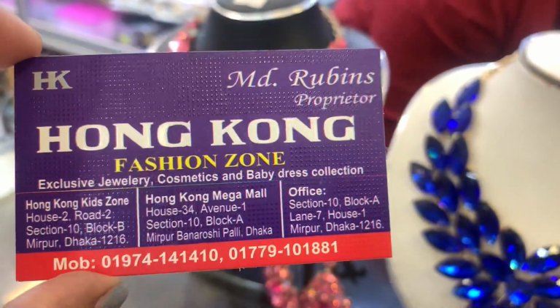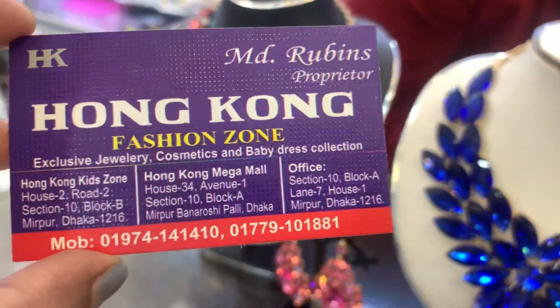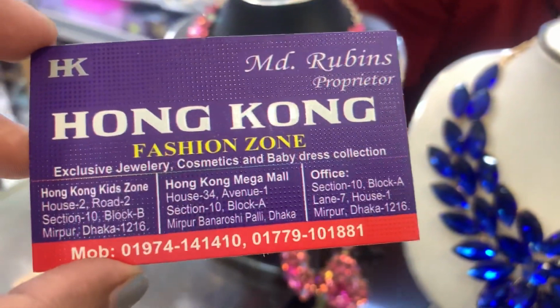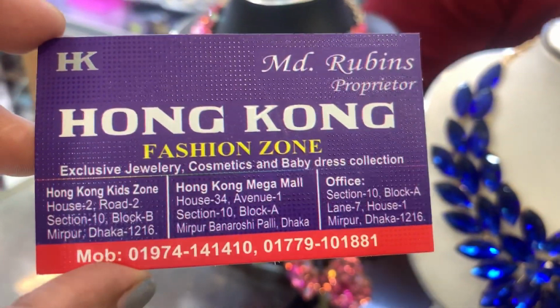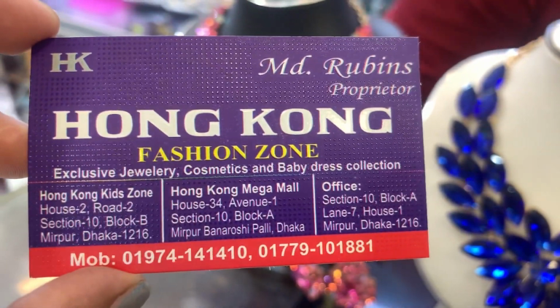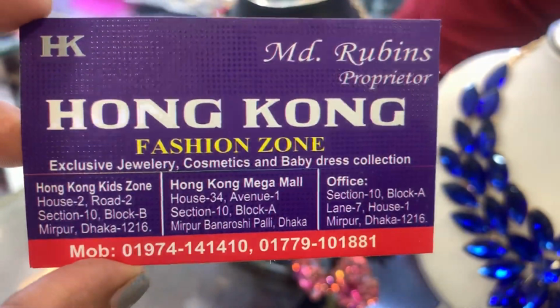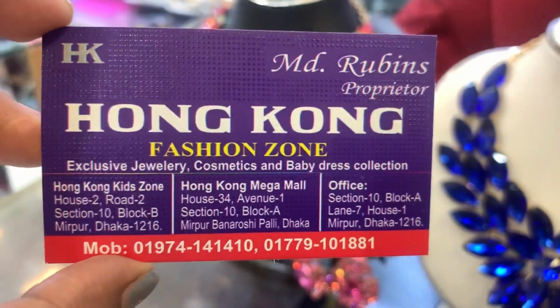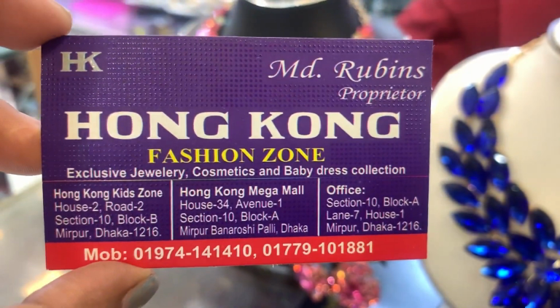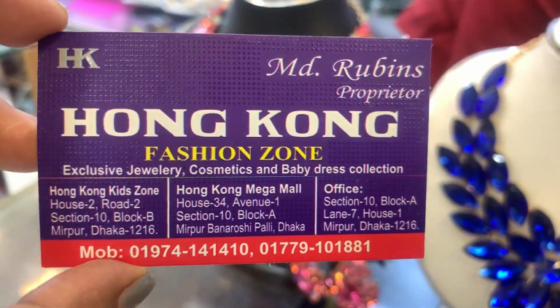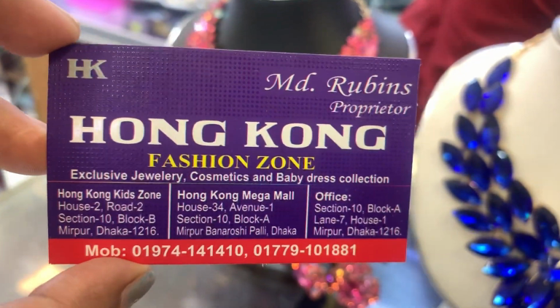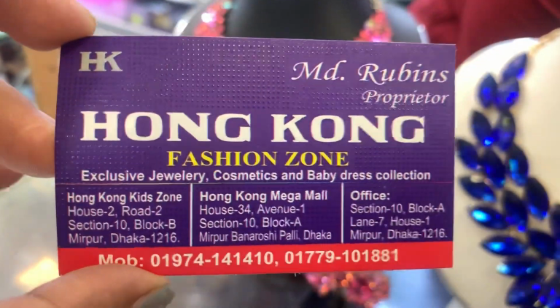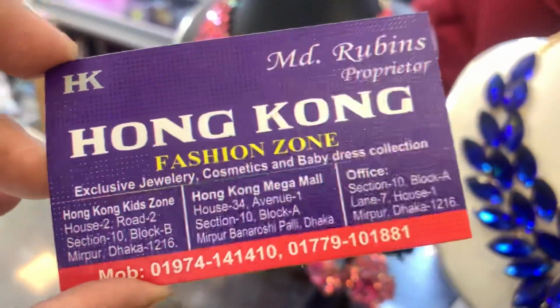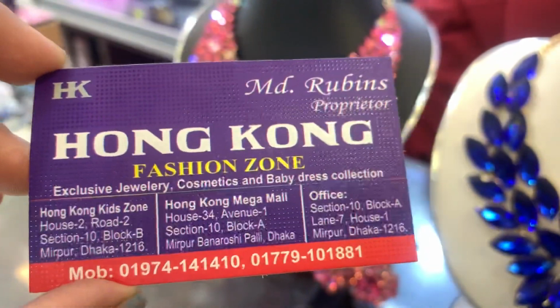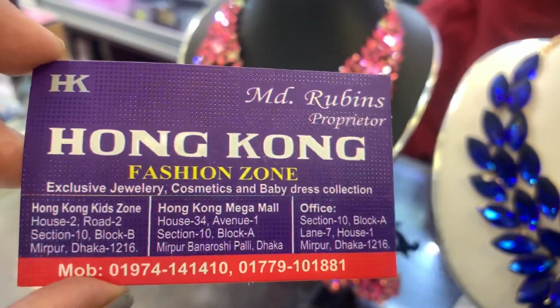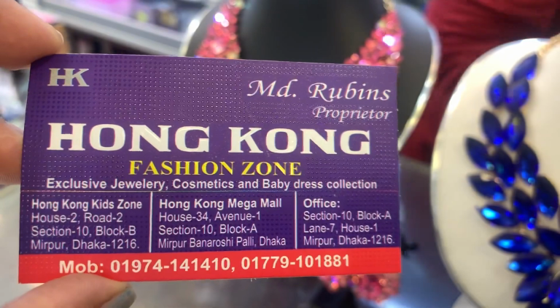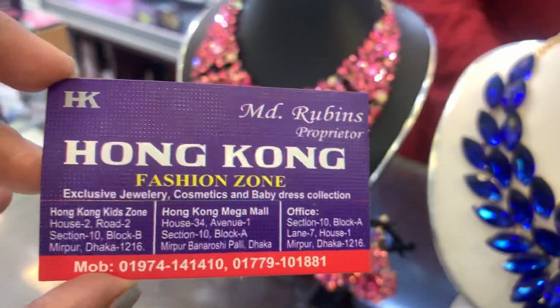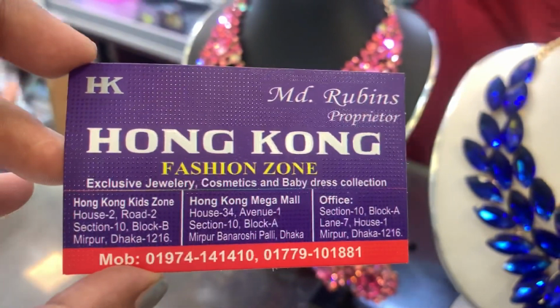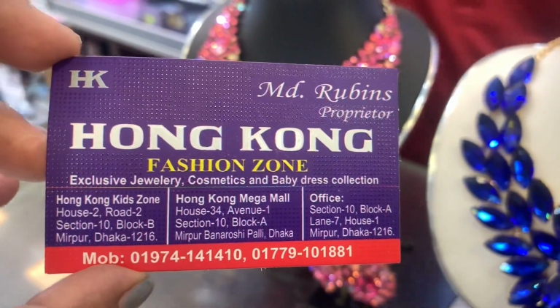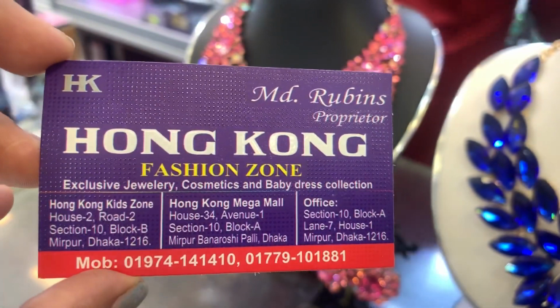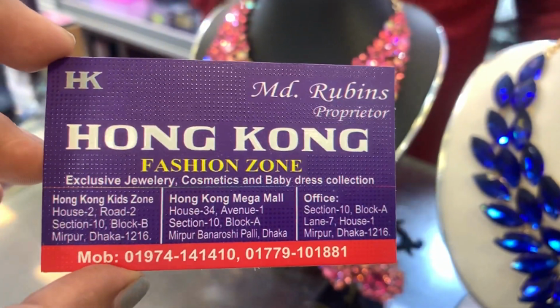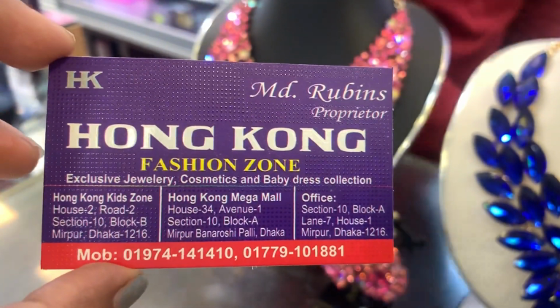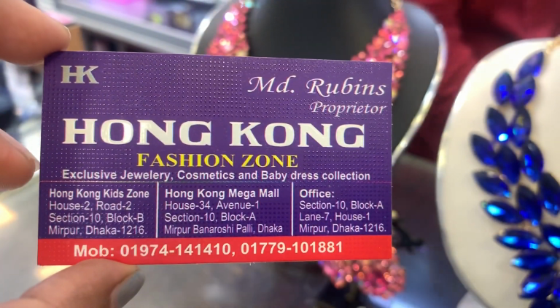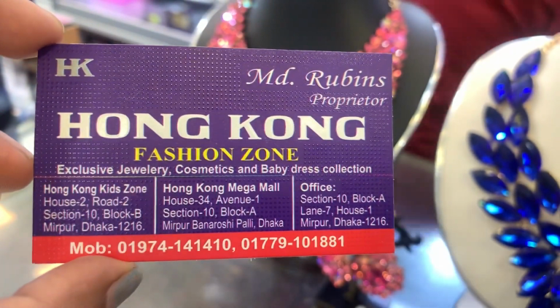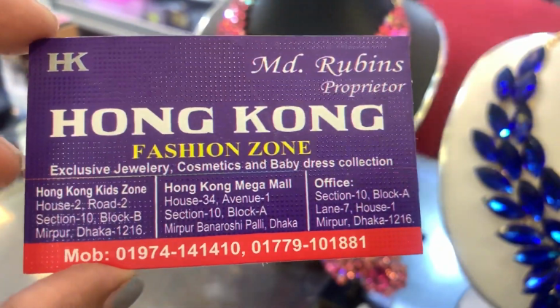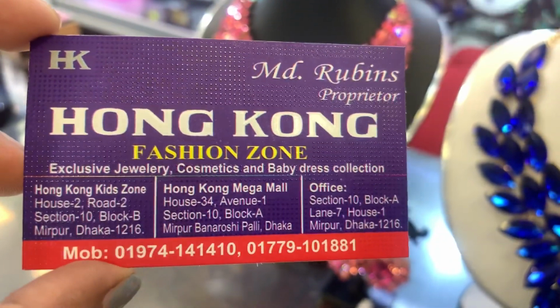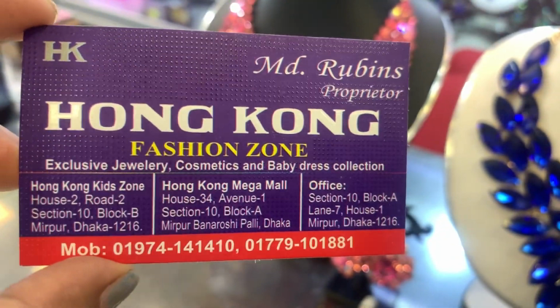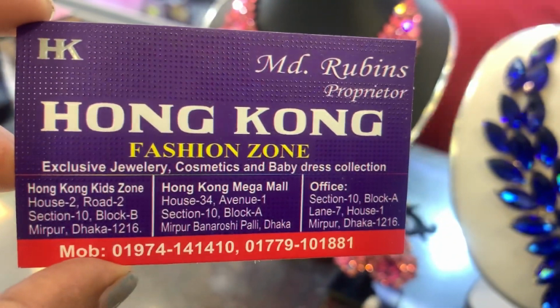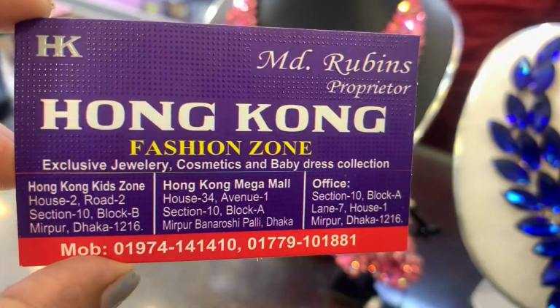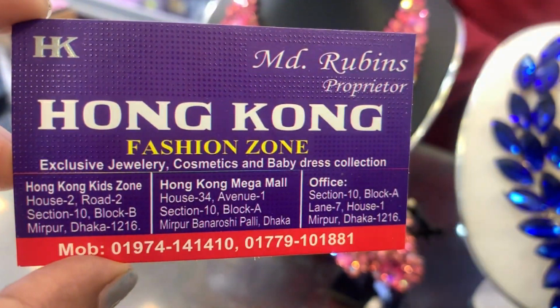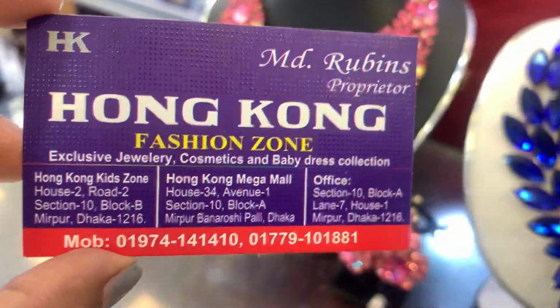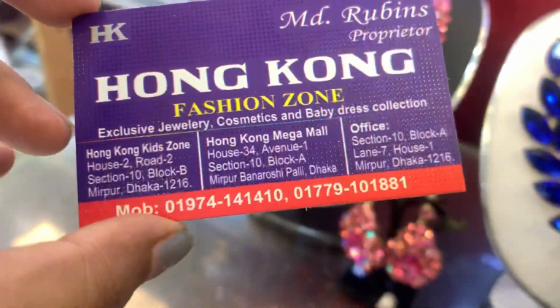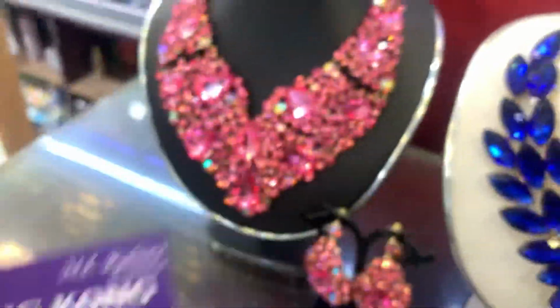We are going to store the phone number, and we have to get this, so we have to give our phone number.